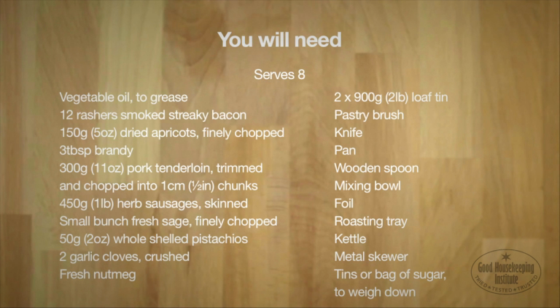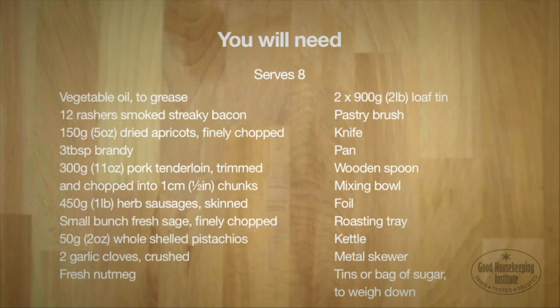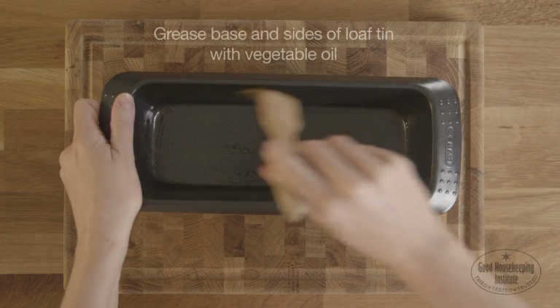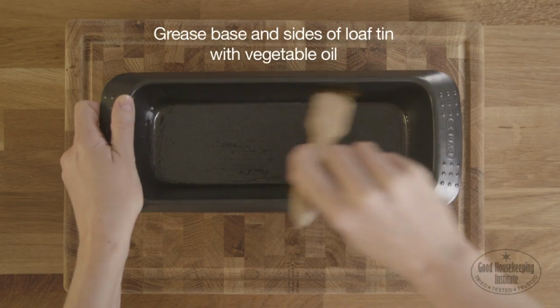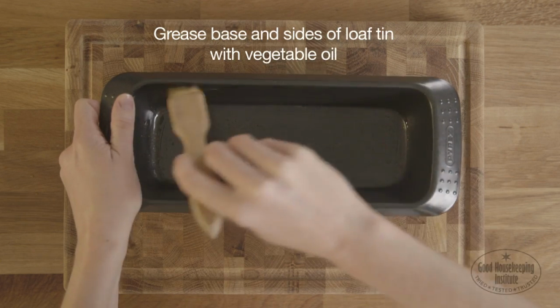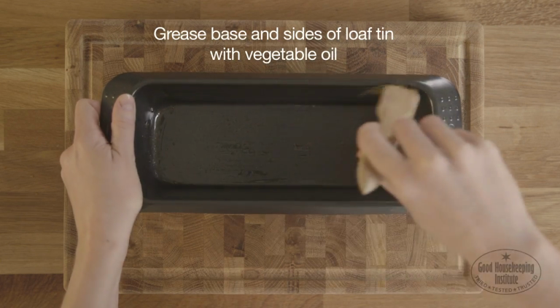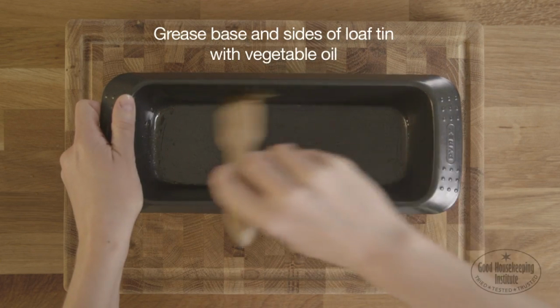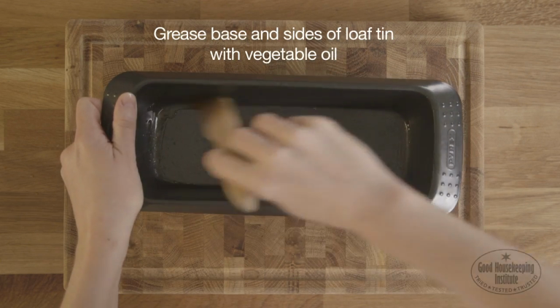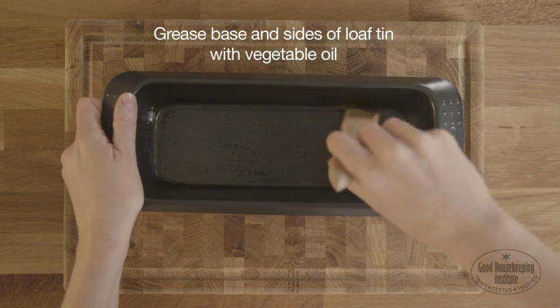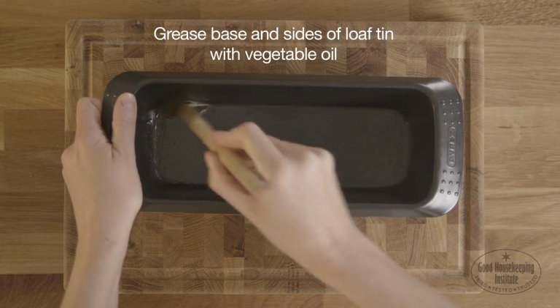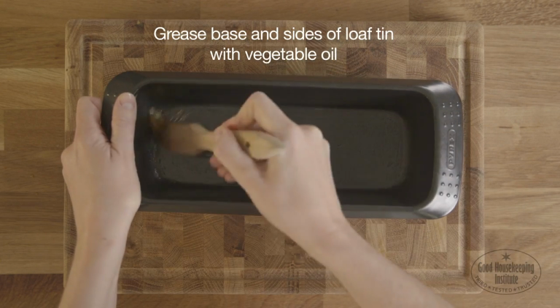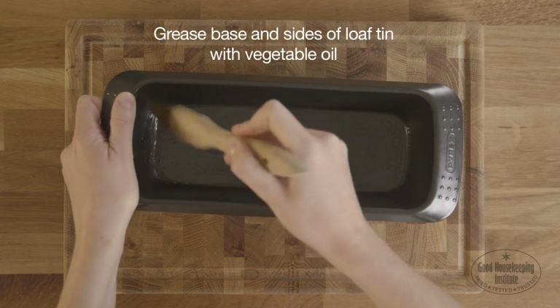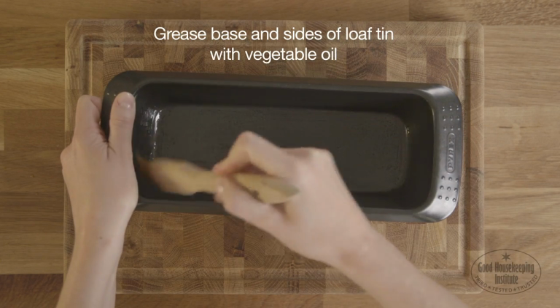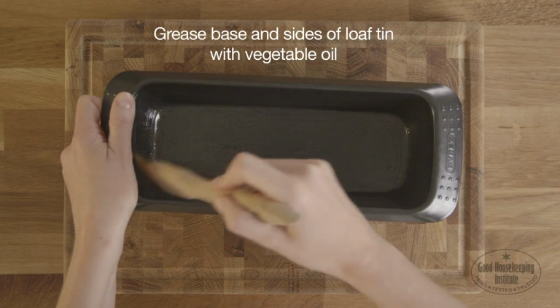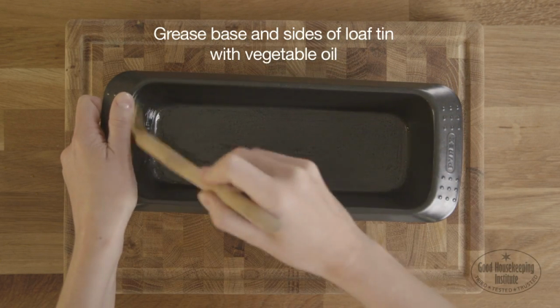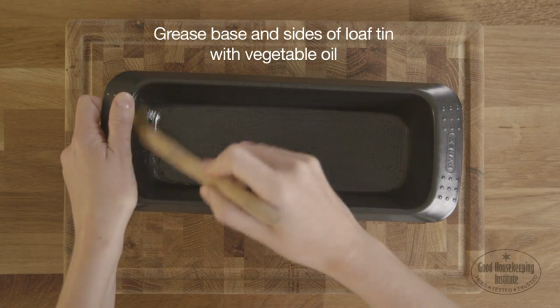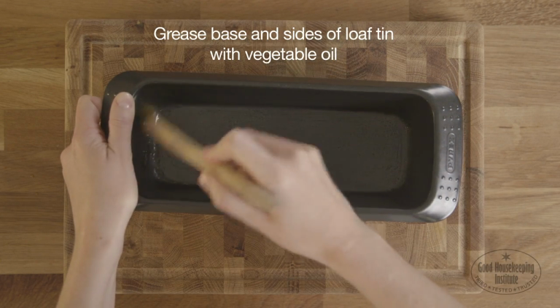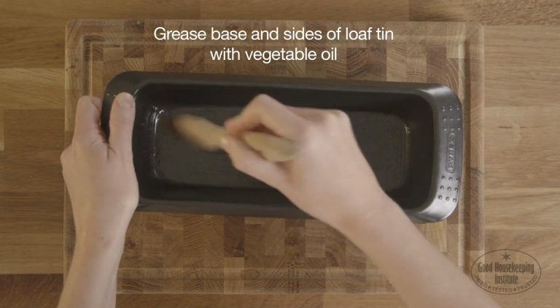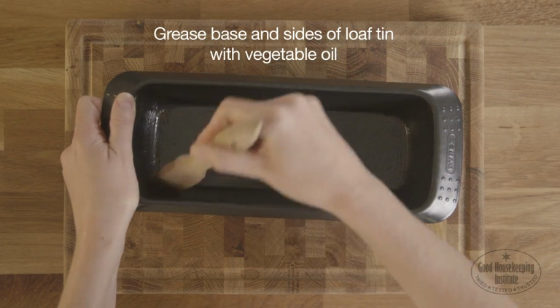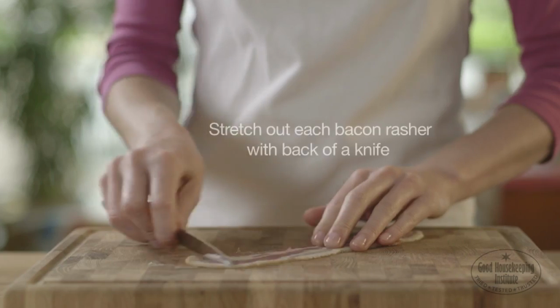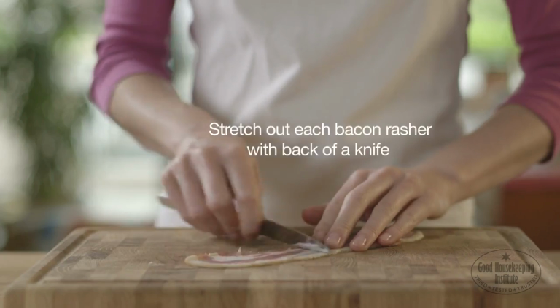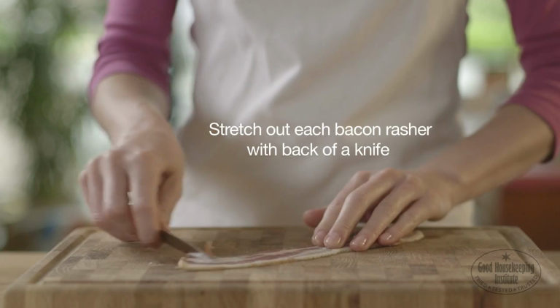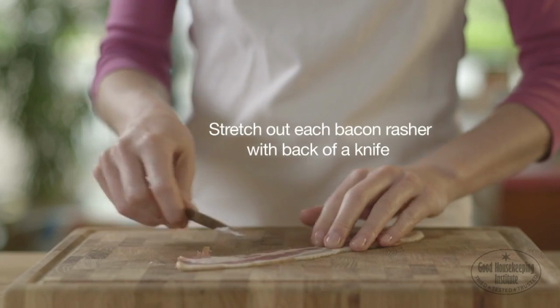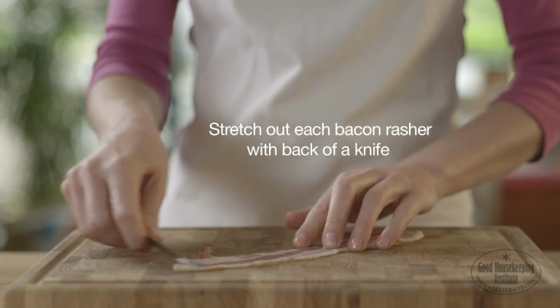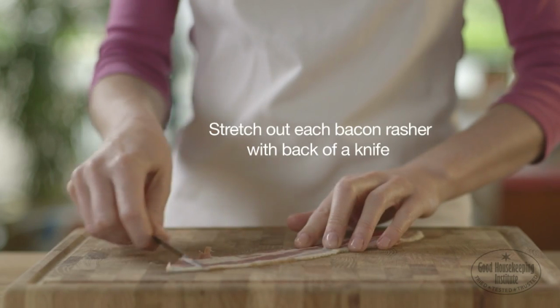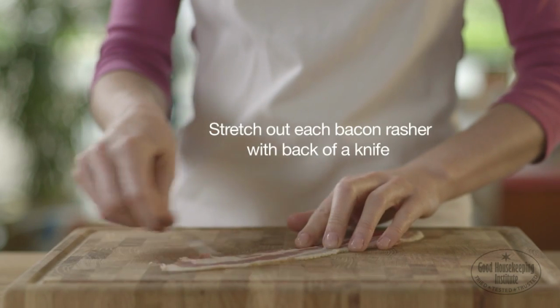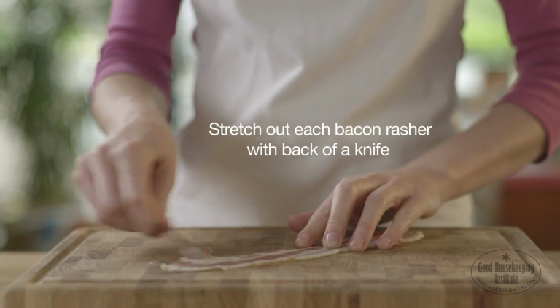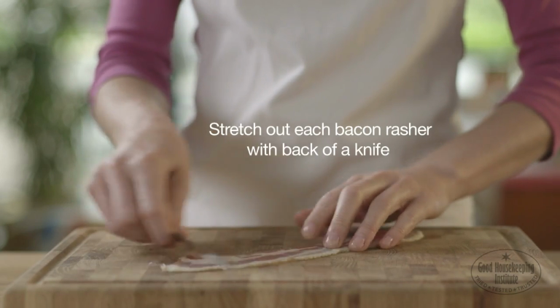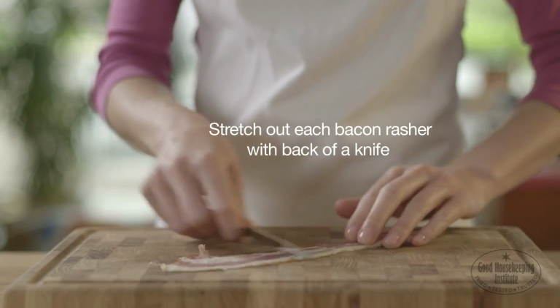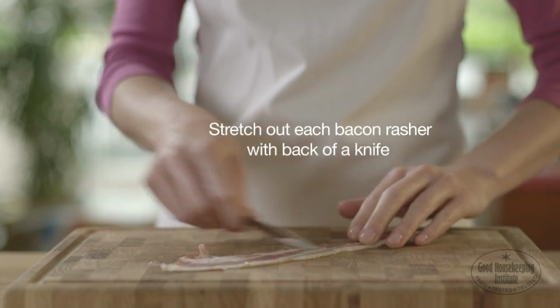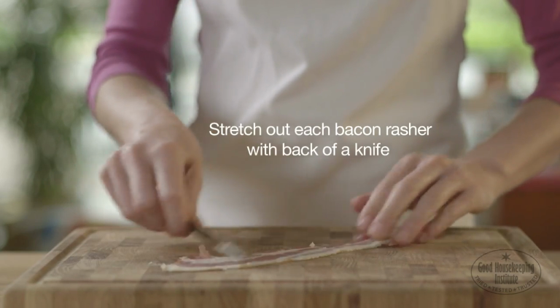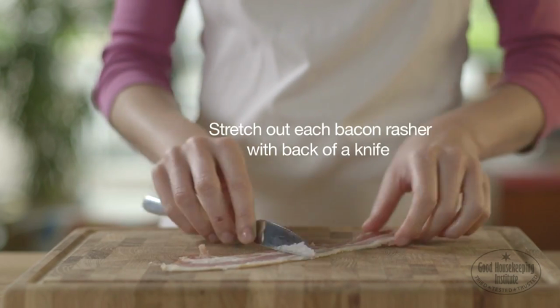Grease the base and sides of a loaf tin with a little vegetable oil. On a board, stretch out each bacon rasher with the back of a knife.